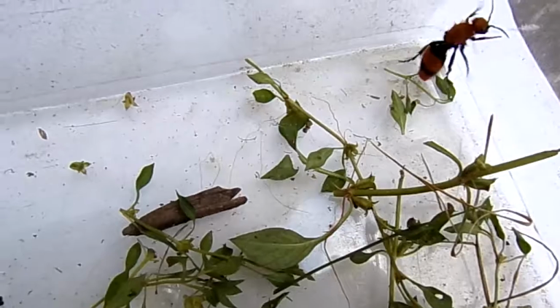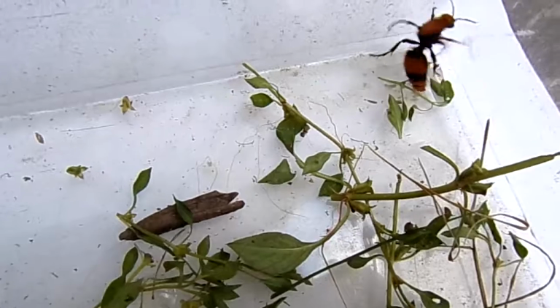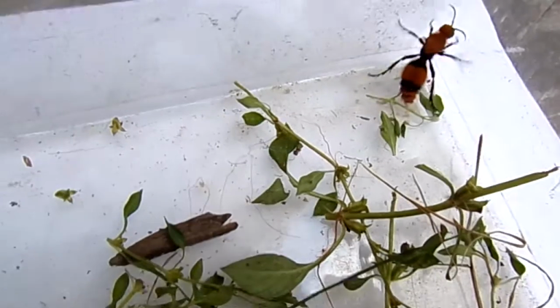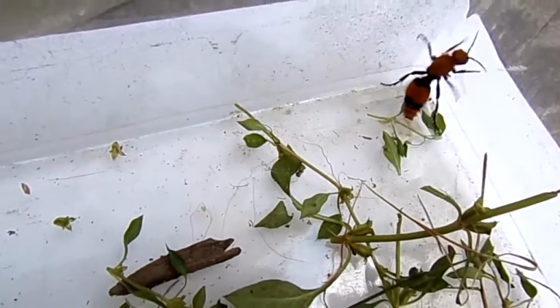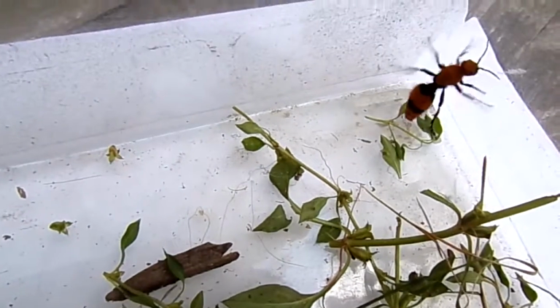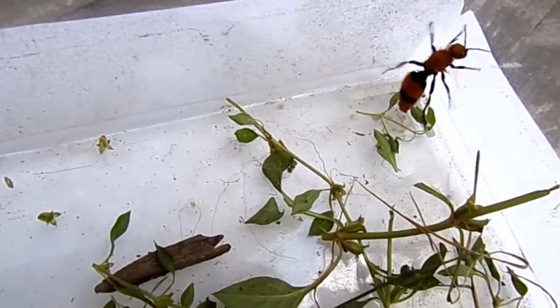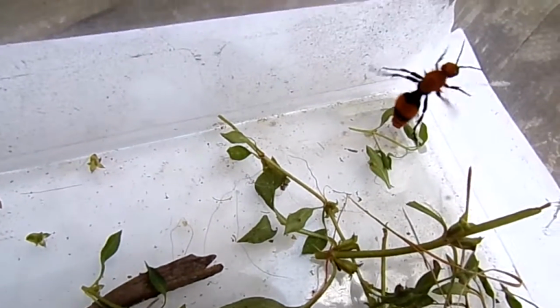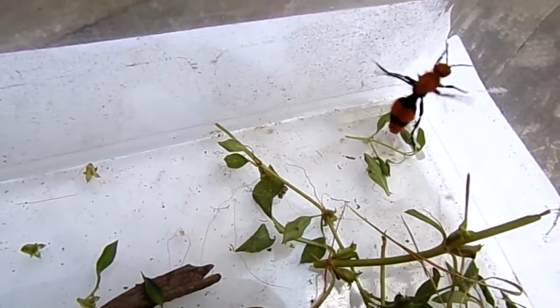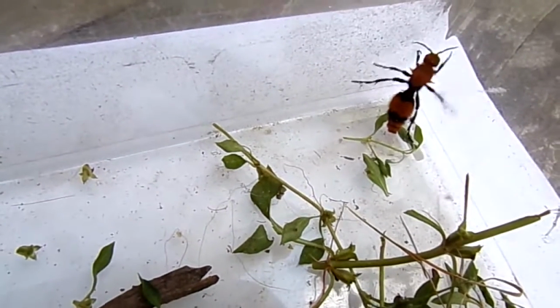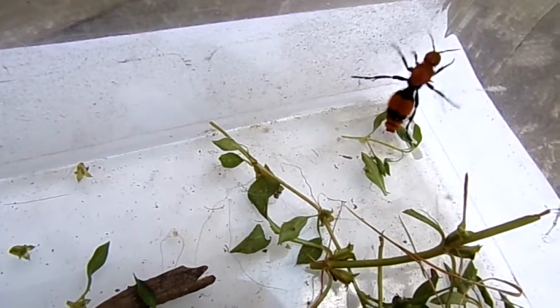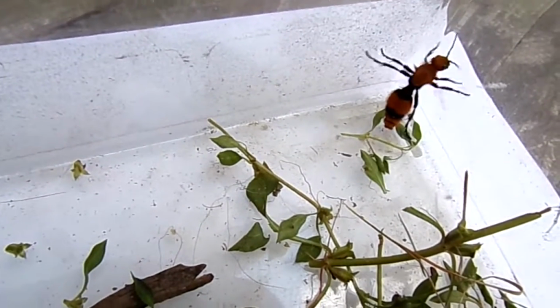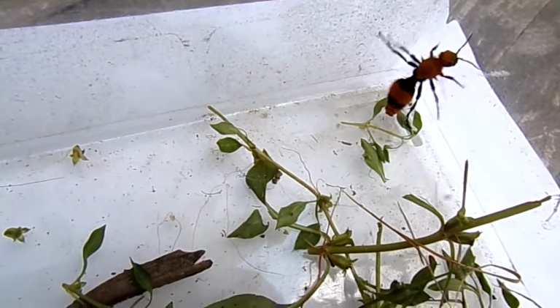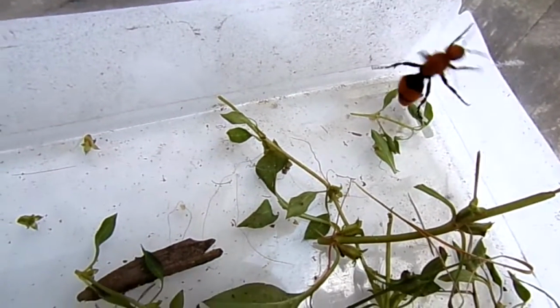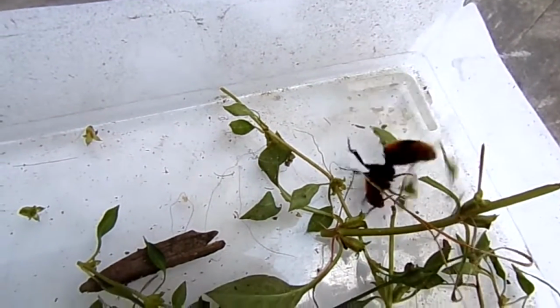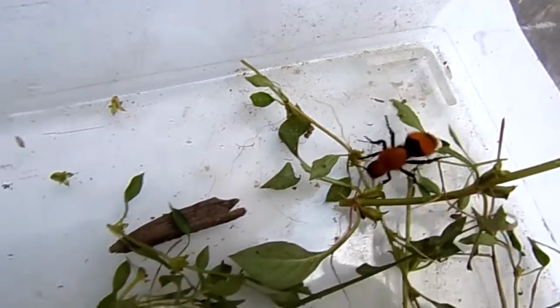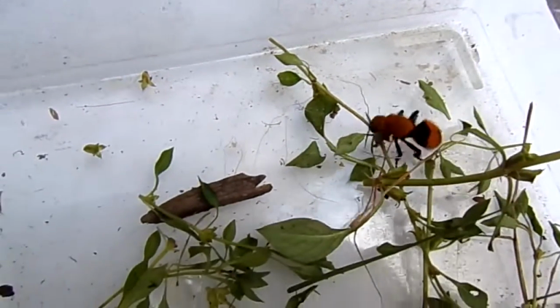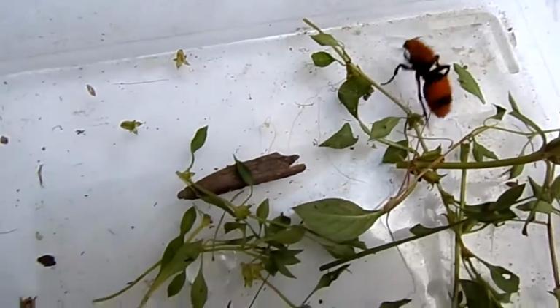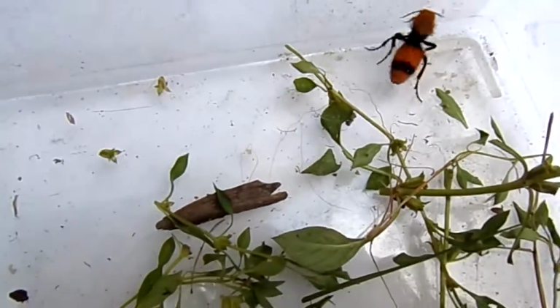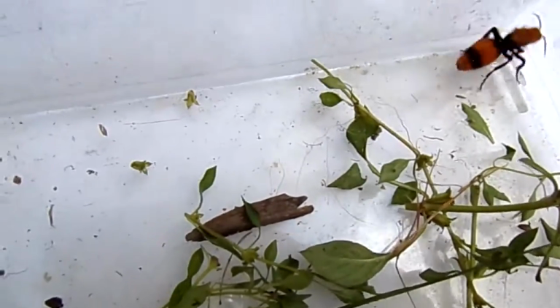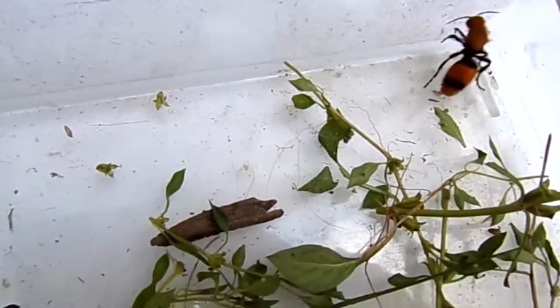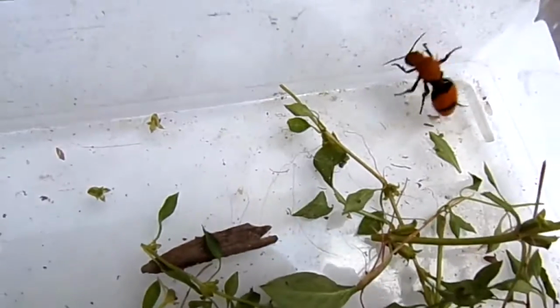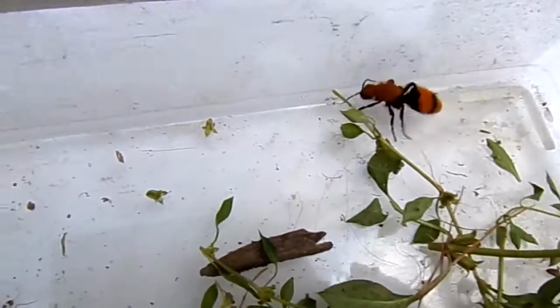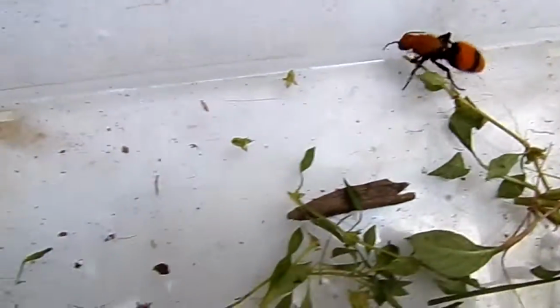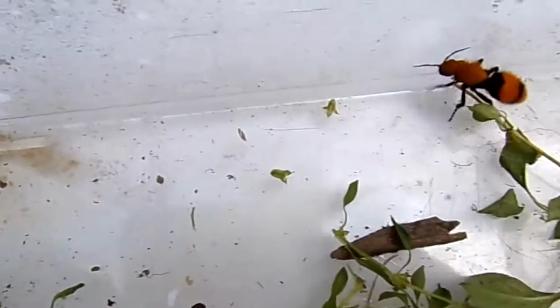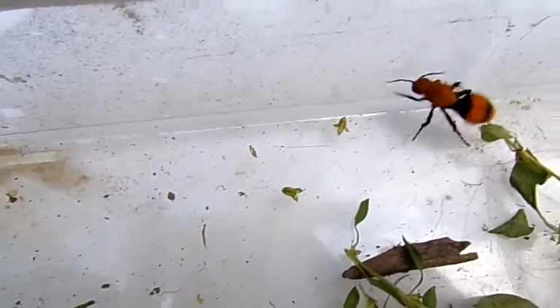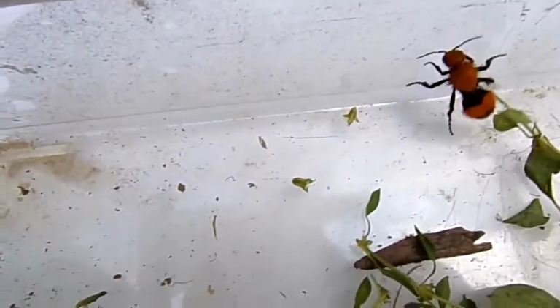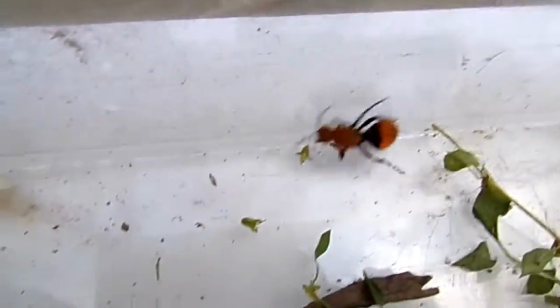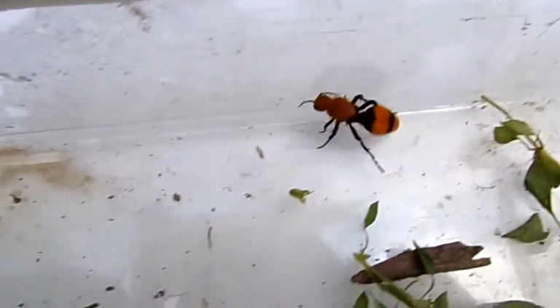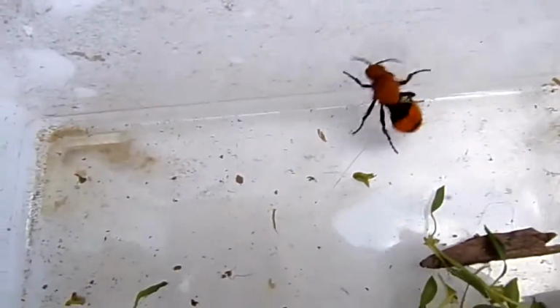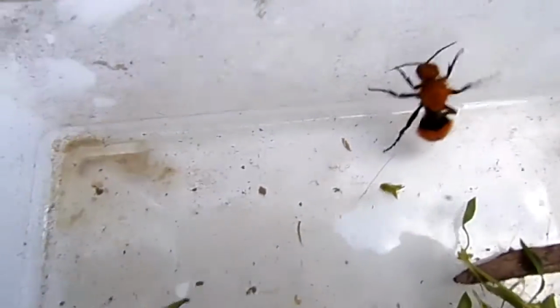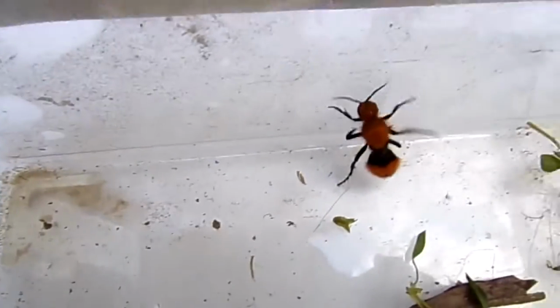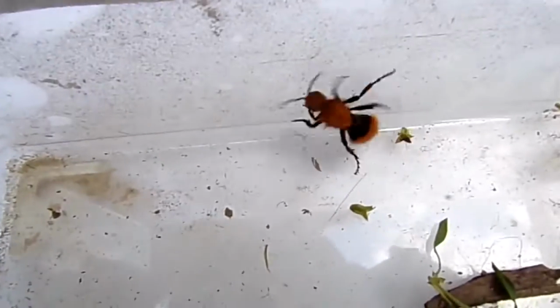Hello everybody. I found this little velvet ant in my yard today, so I scooped her up. I'm going to relocate her because I don't want her stinging any of my dogs.